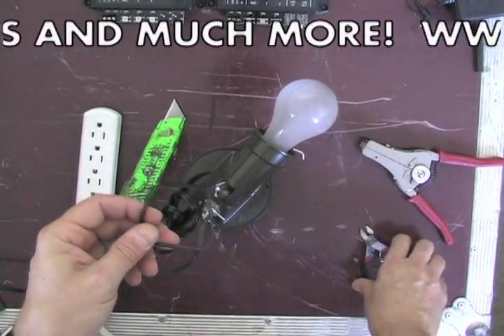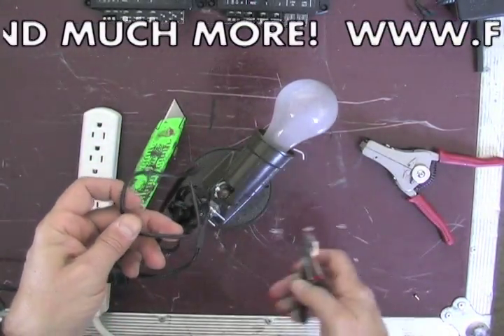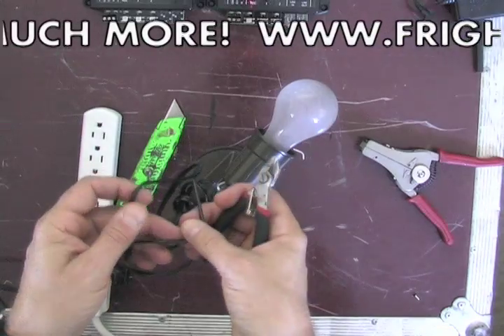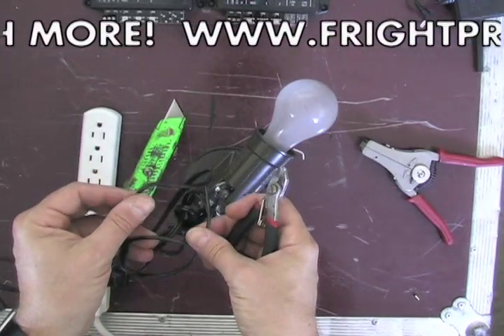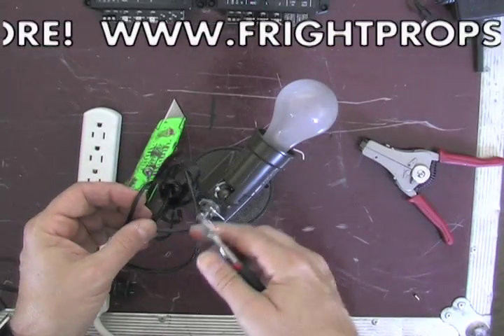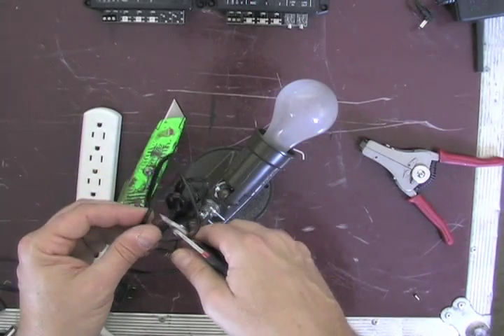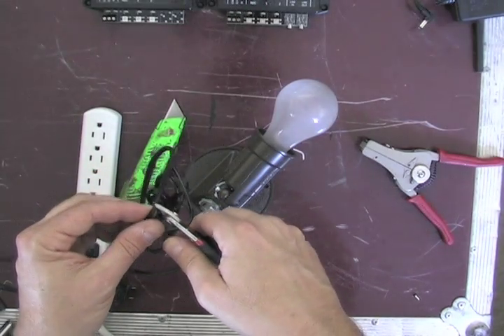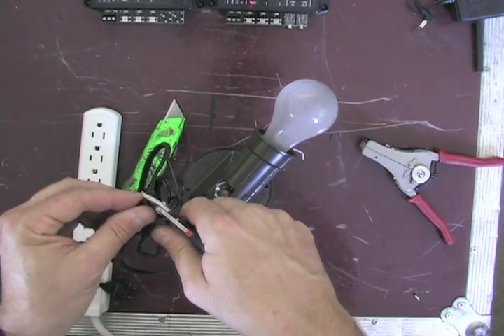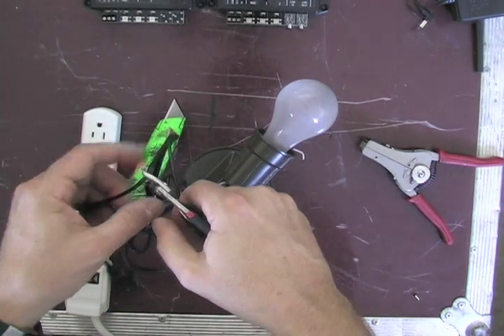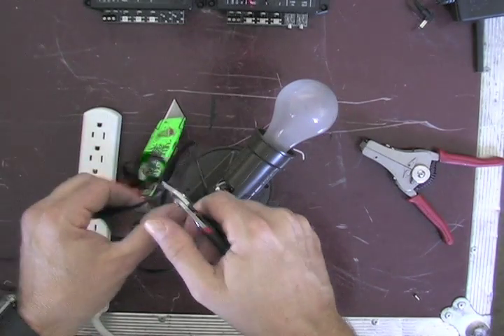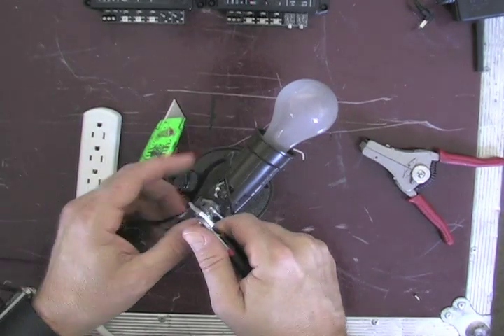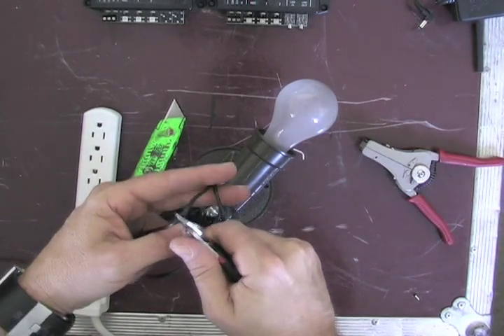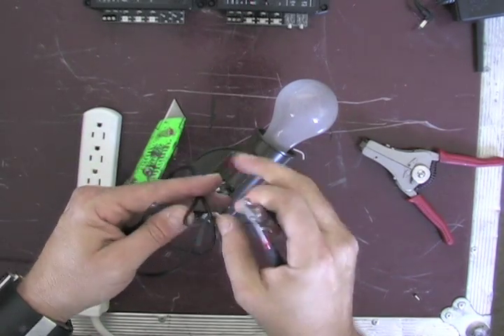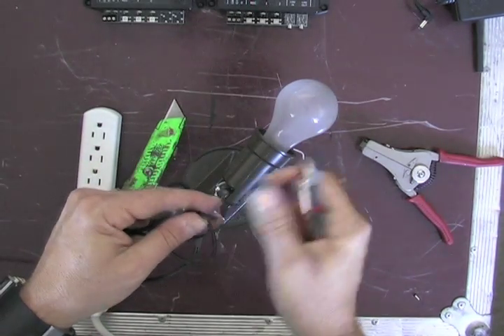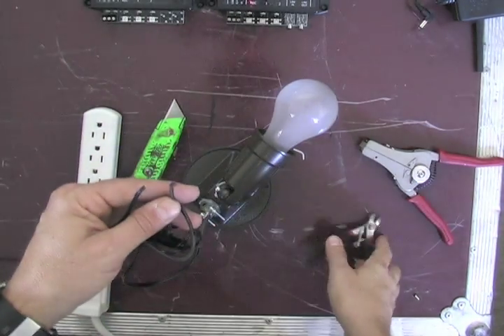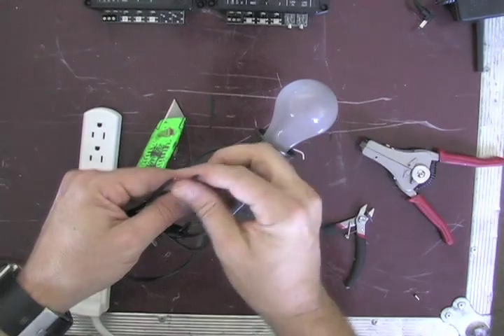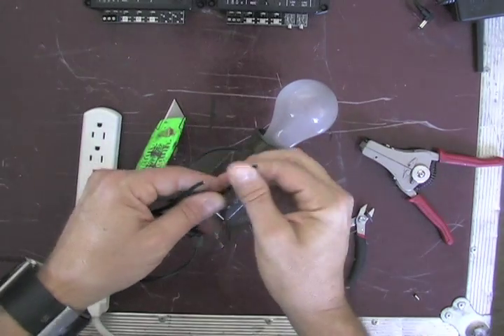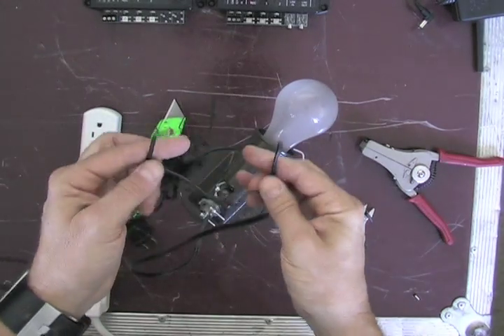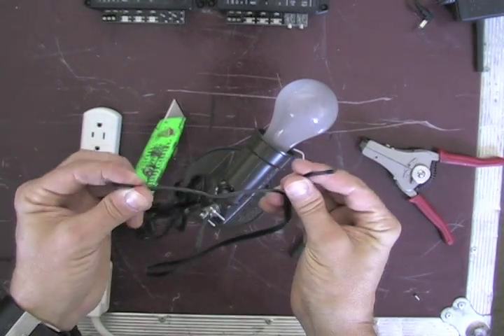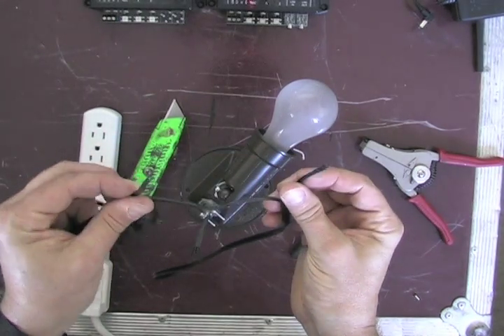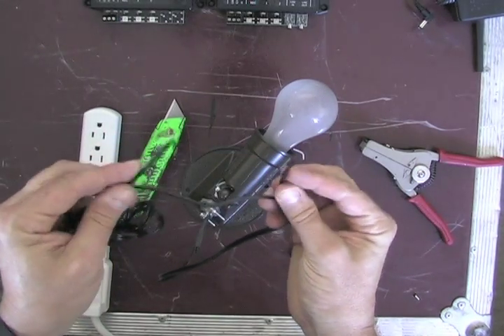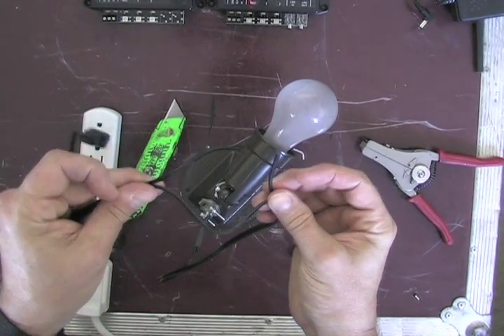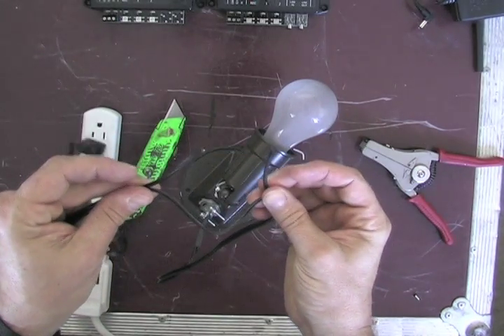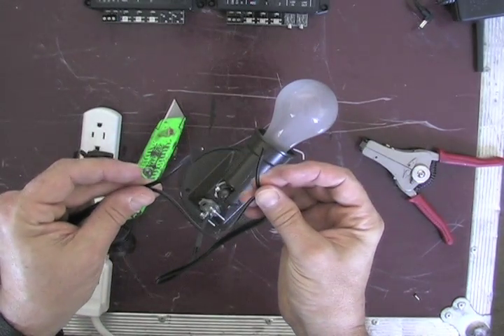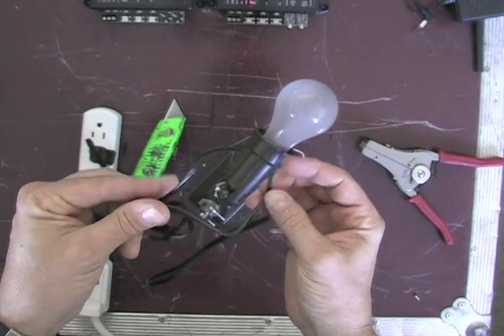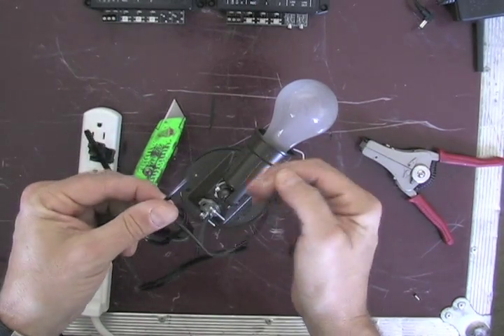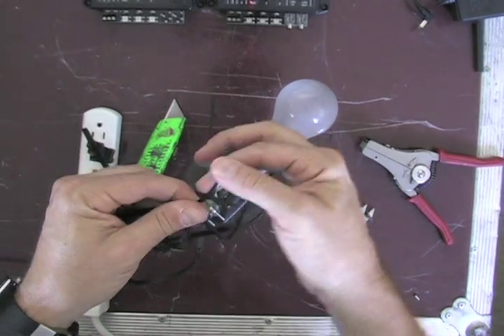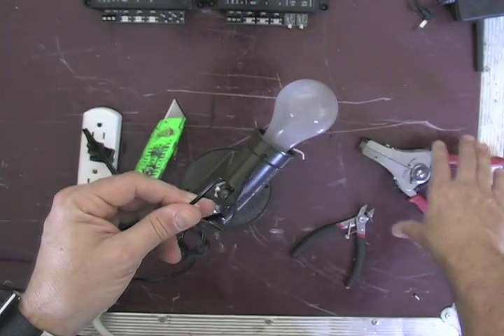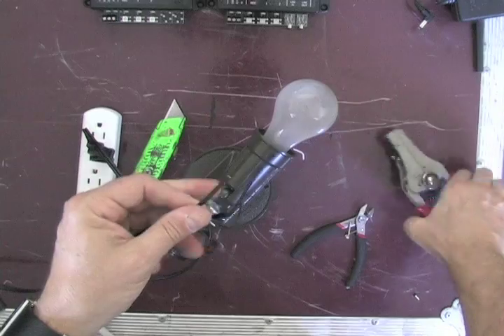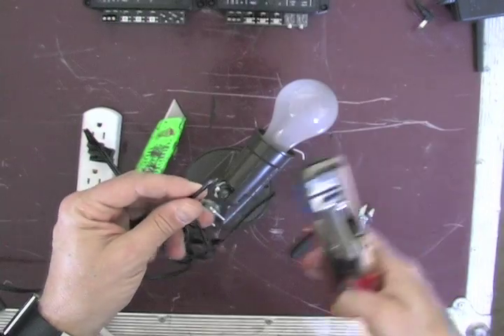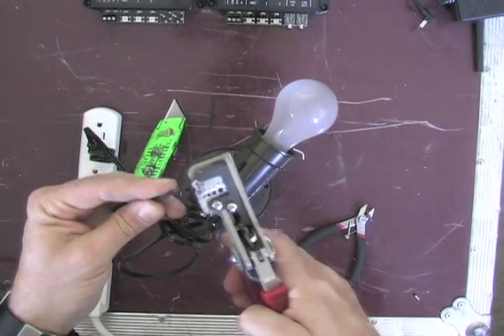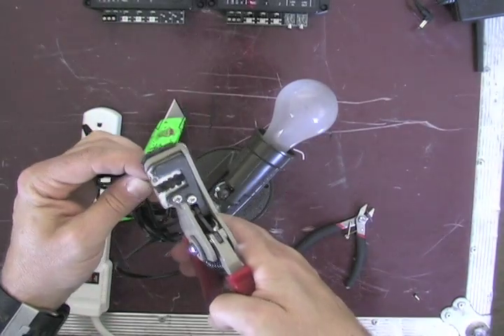Take one of the two — it doesn't matter which — and cut it. Take the two pieces that you cut, and strip them.